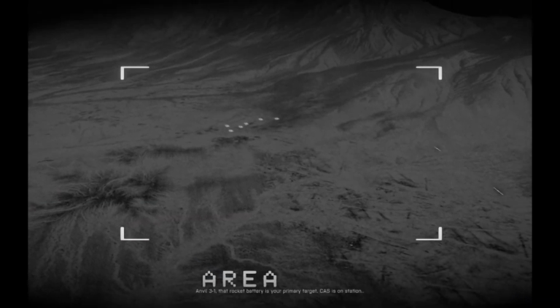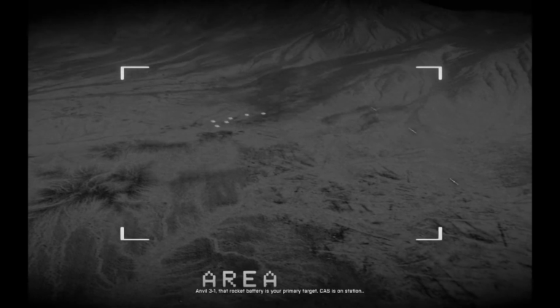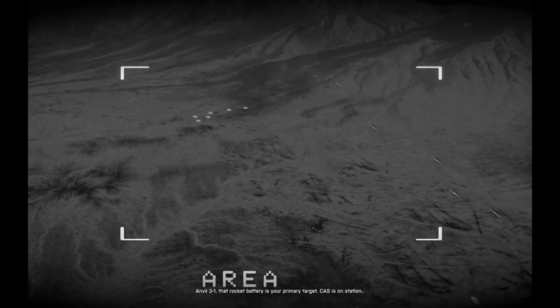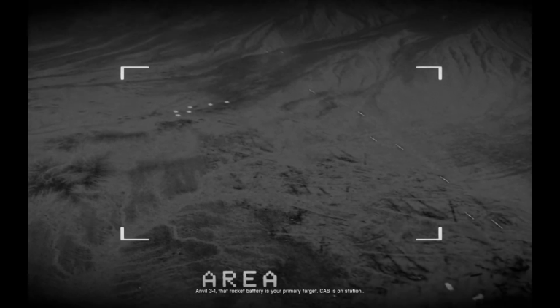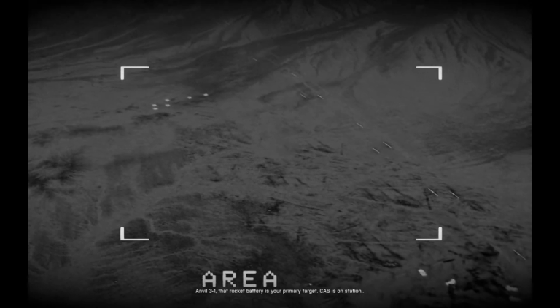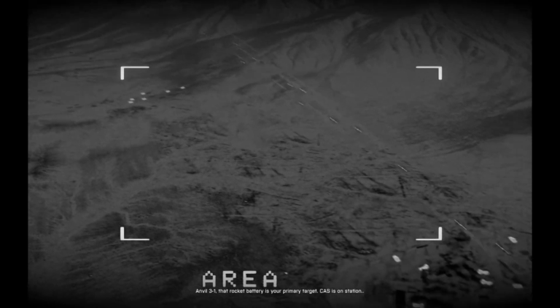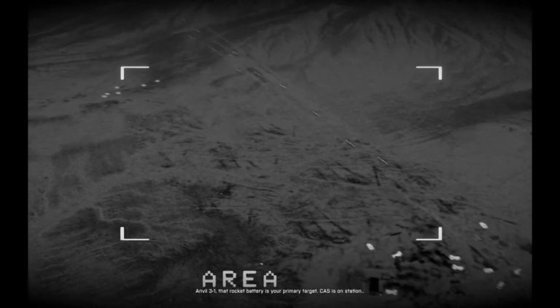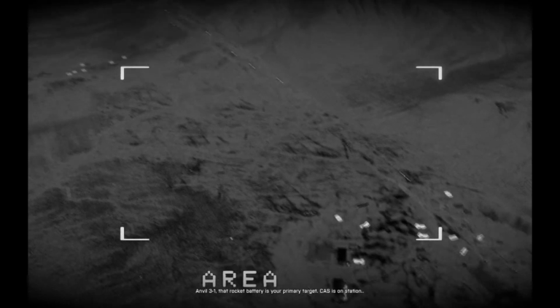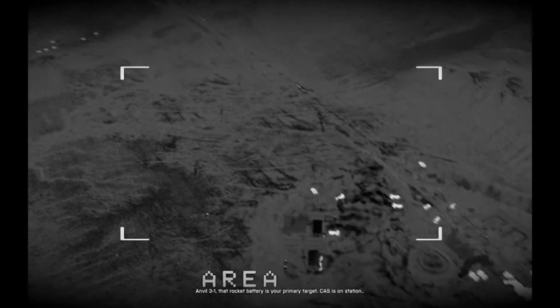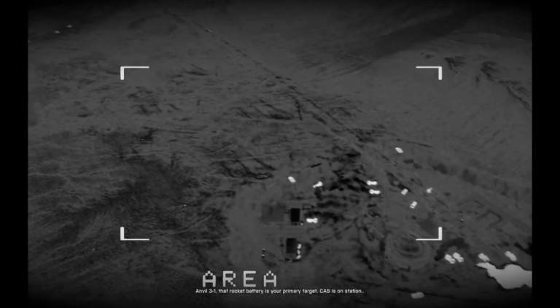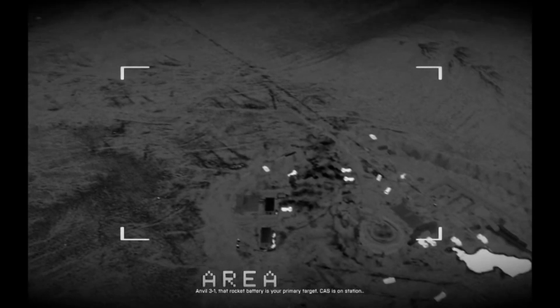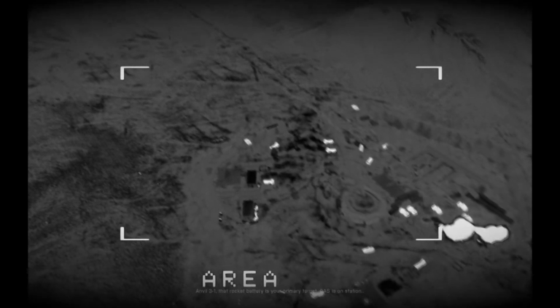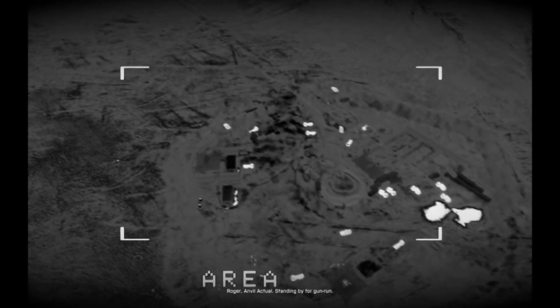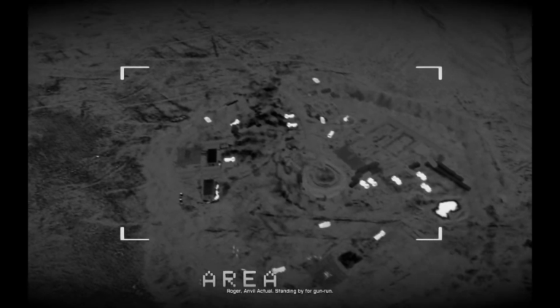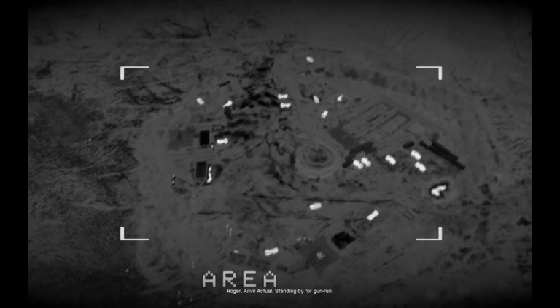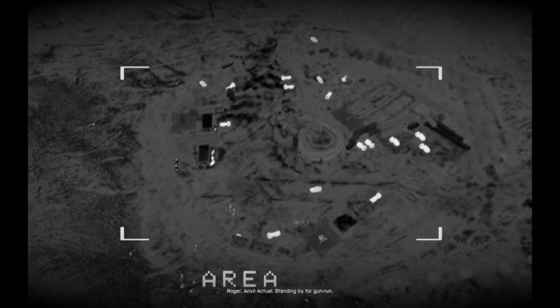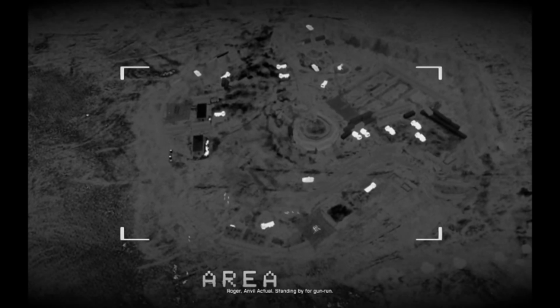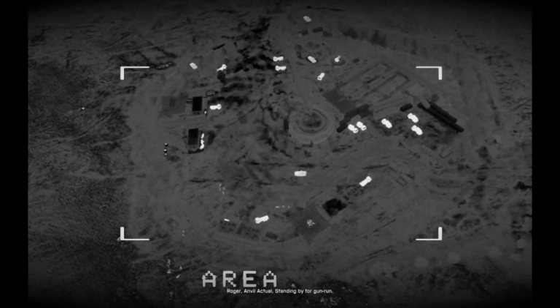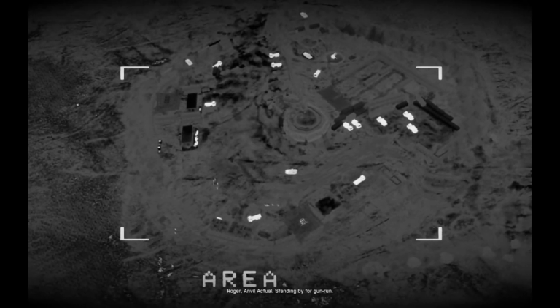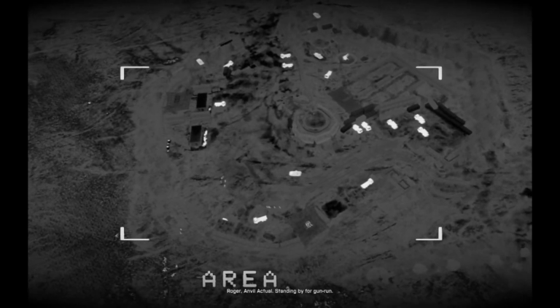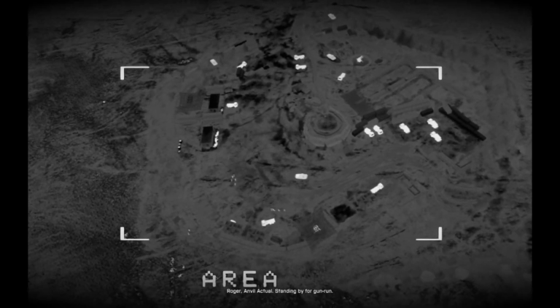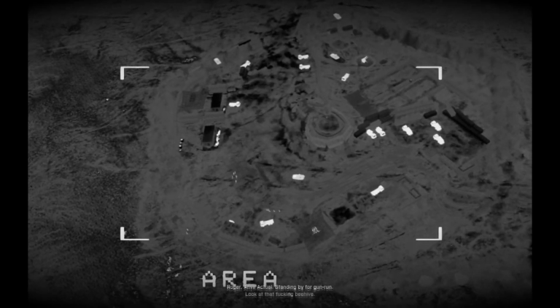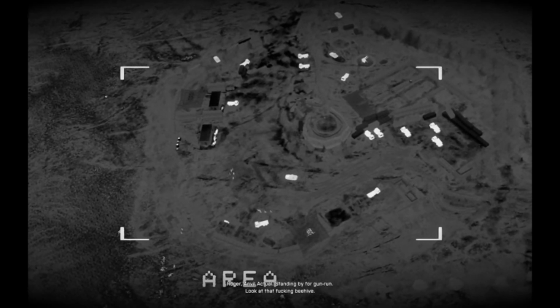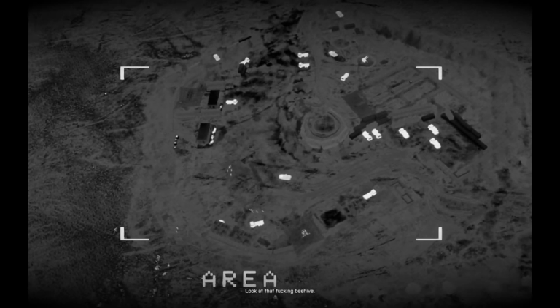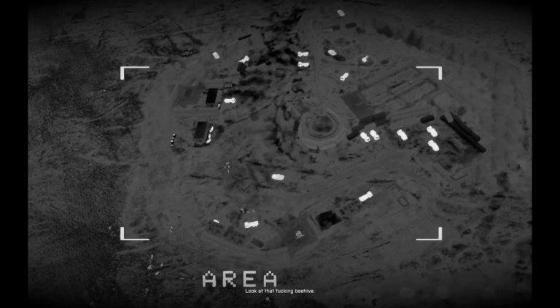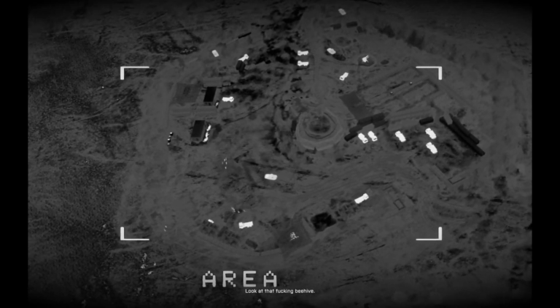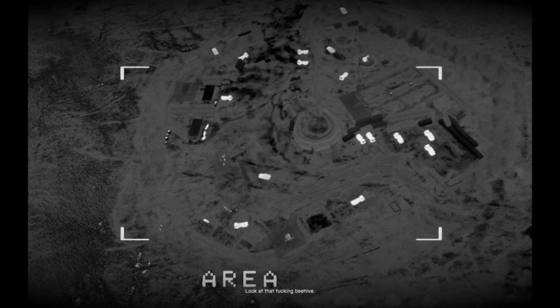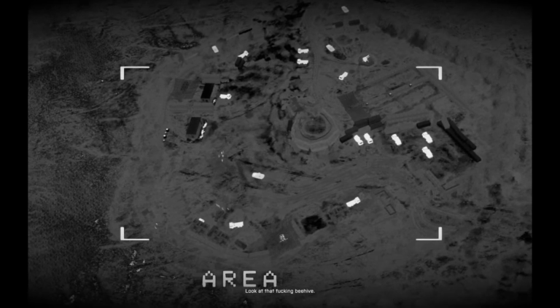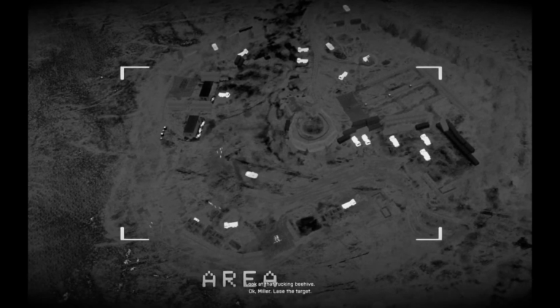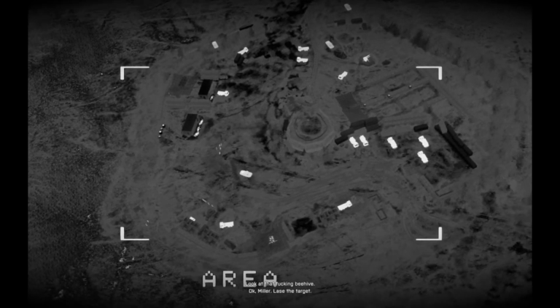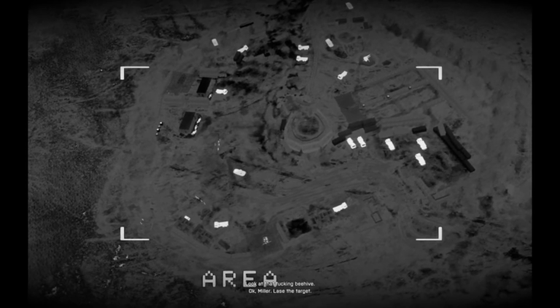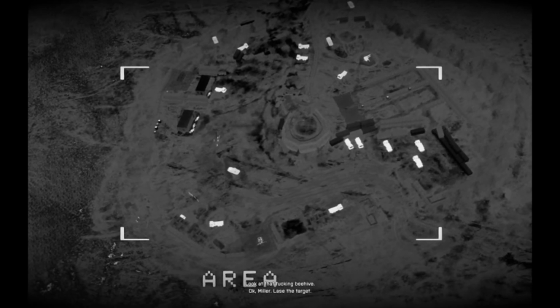Anvil 3-1, that rocket battery is your primary target. Cass is on station. Roger, Anvil Actual, standing by for gun run. What's that talking behind? Okay, Miller. Lace the target!